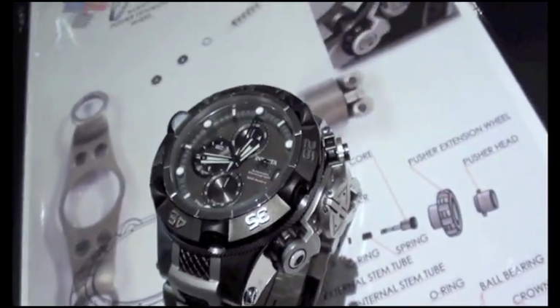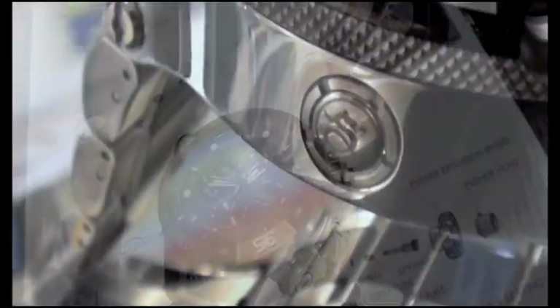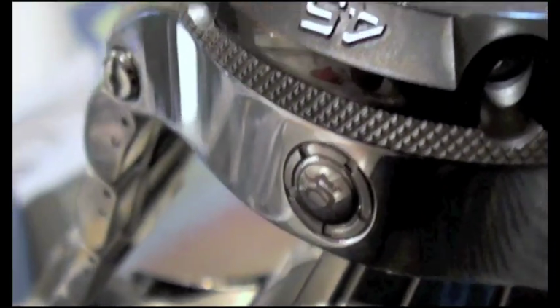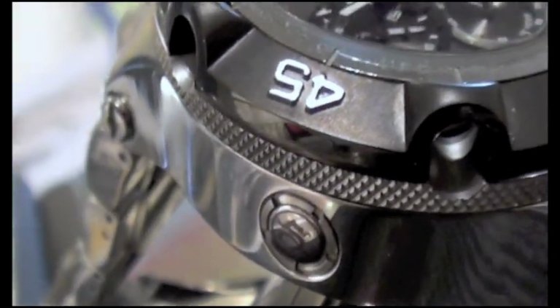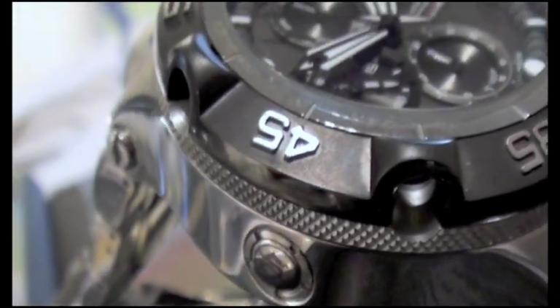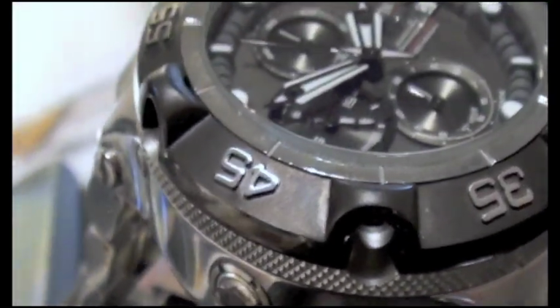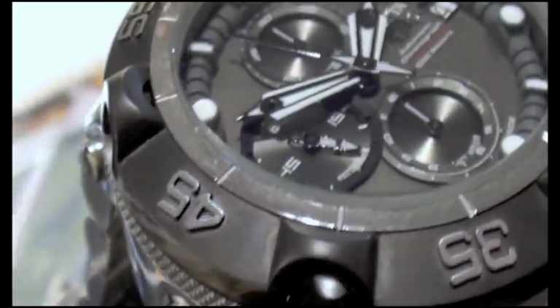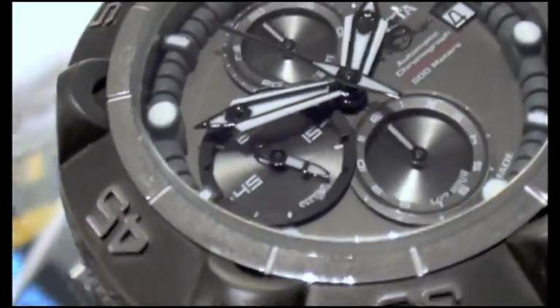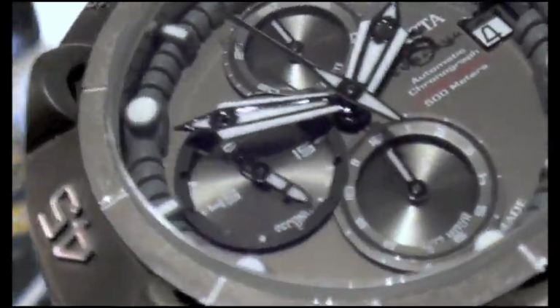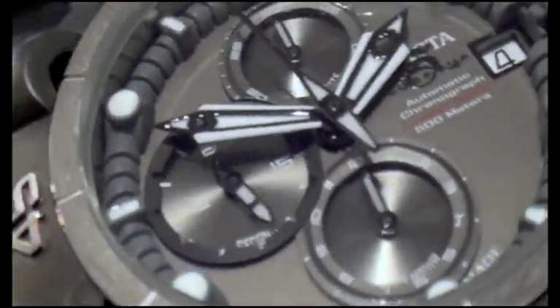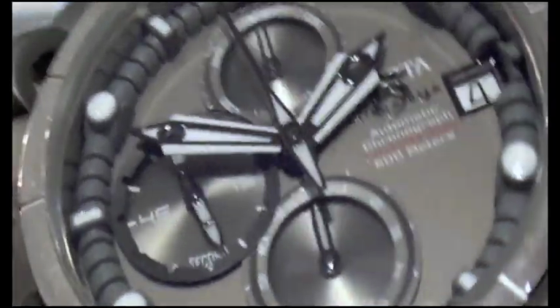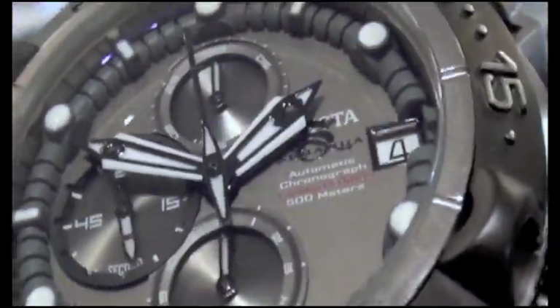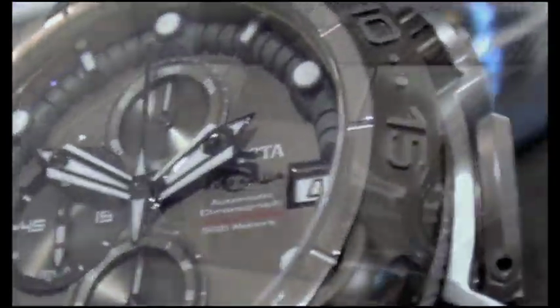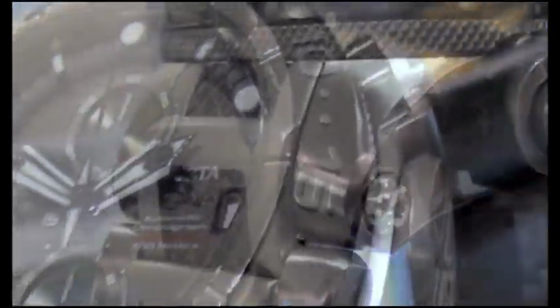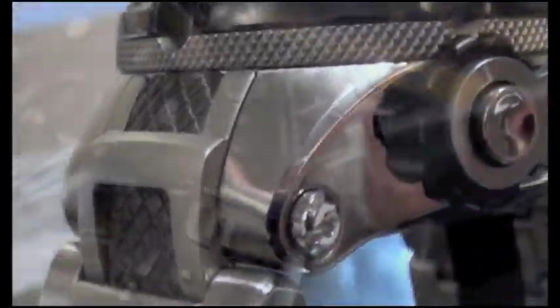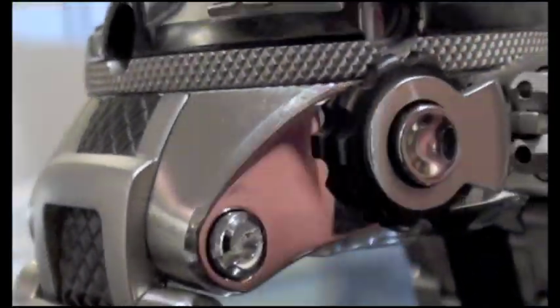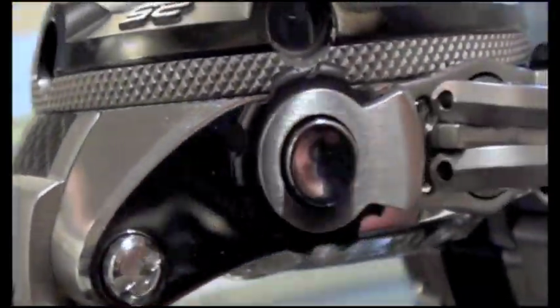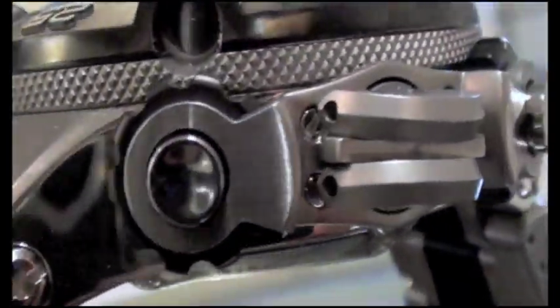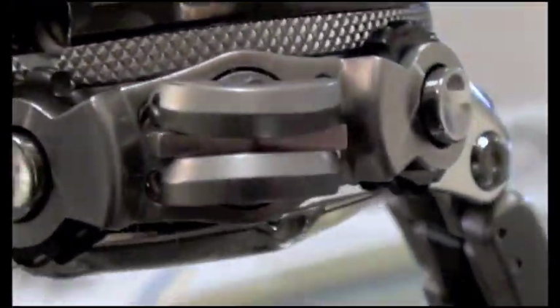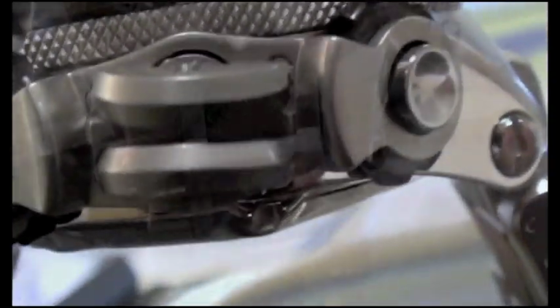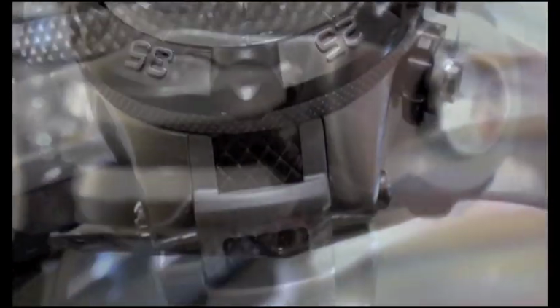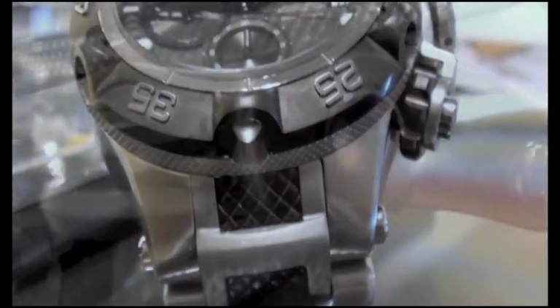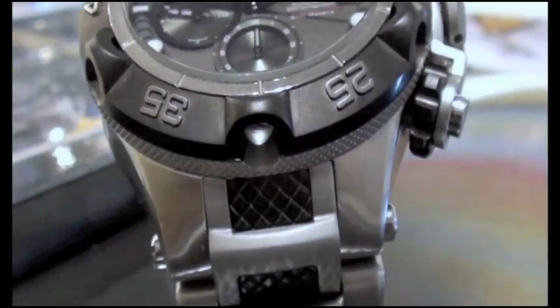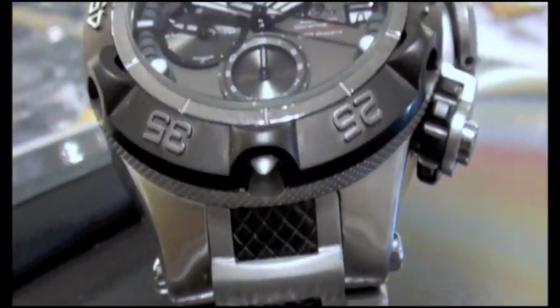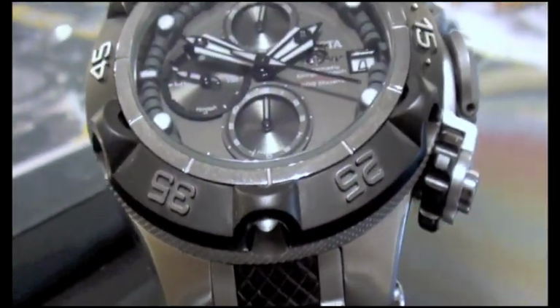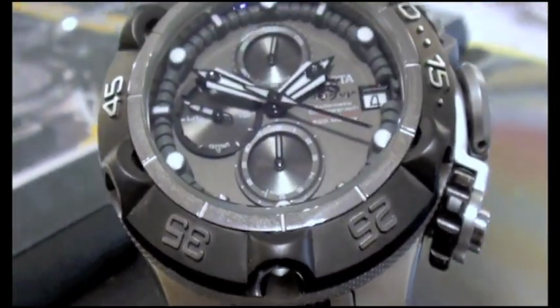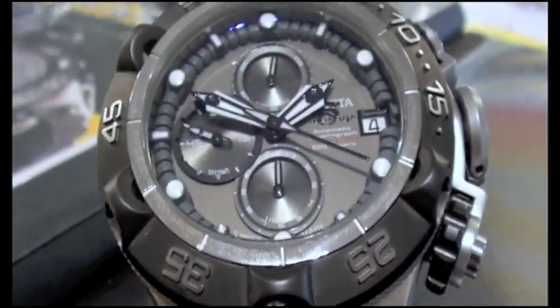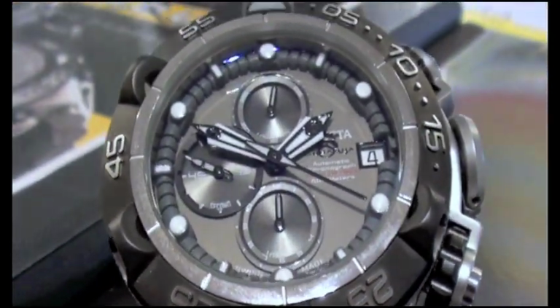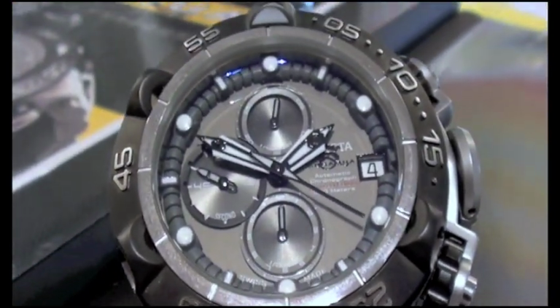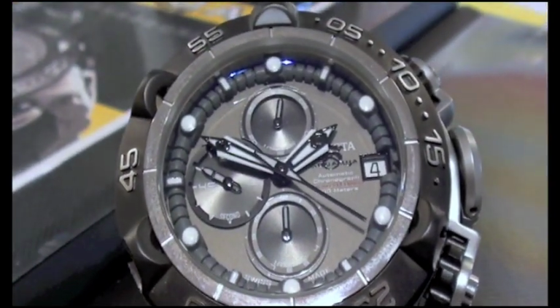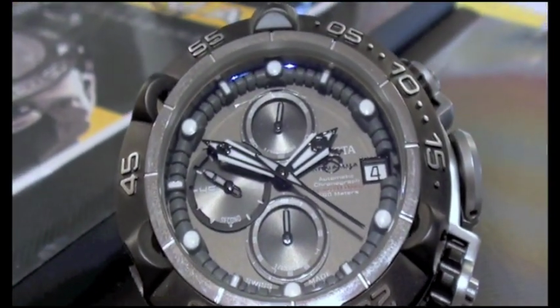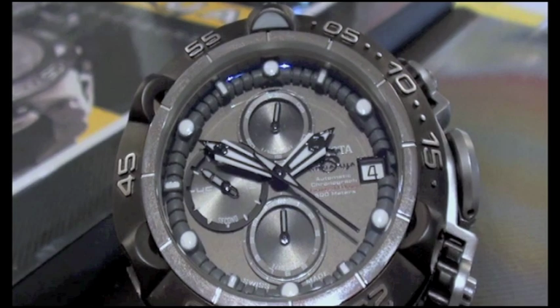I anticipate this to be the fourth quarter, somewhere thereabouts, for this year. But that's it, guys — the brand new Subaqua Noma 5, debuting live at the Basel Watch Fair. Look forward to it in a few months on Shop NDC.